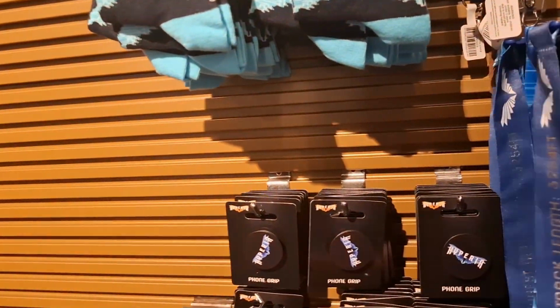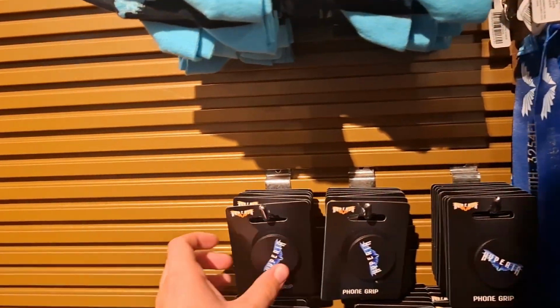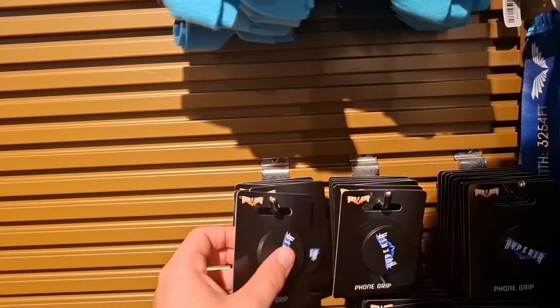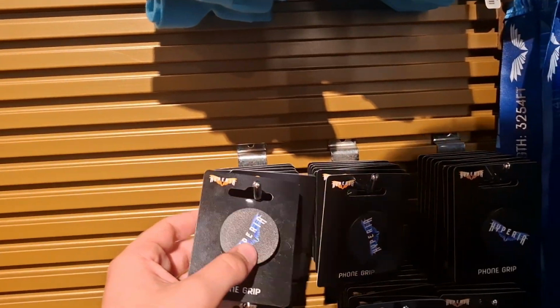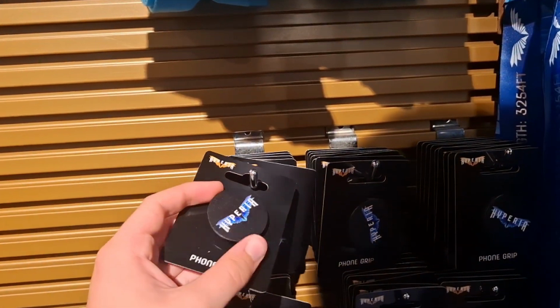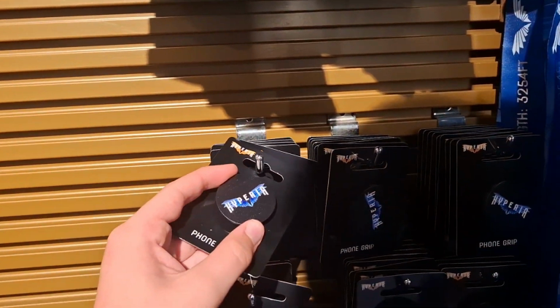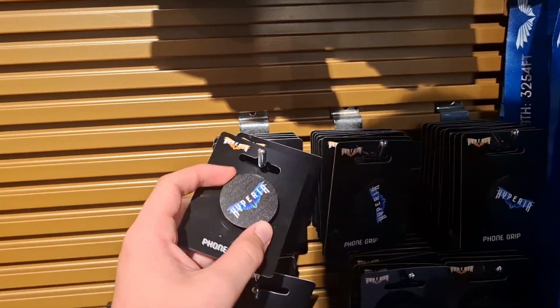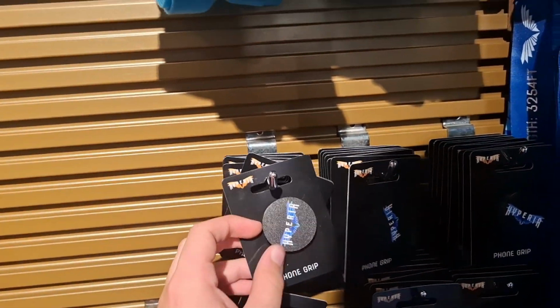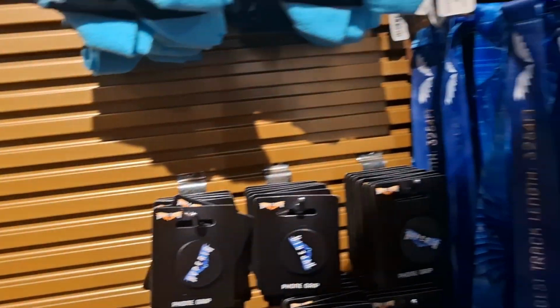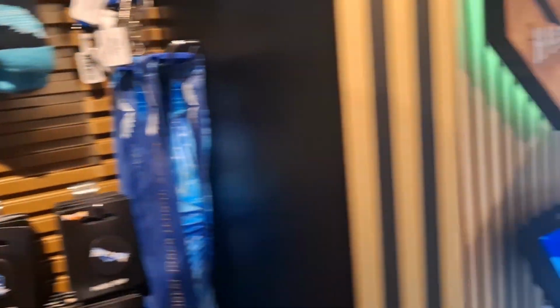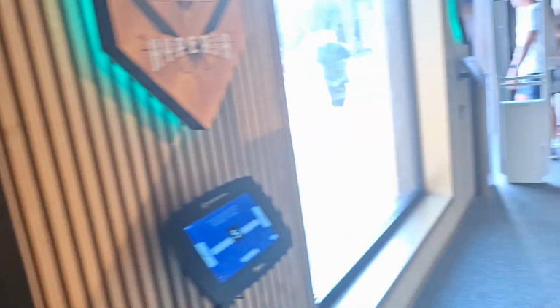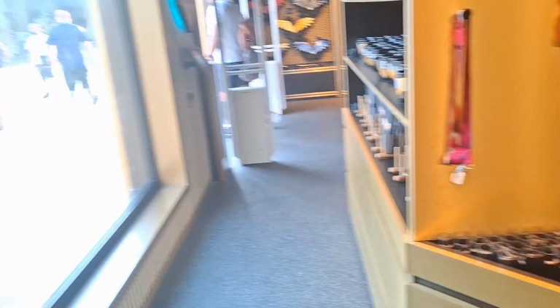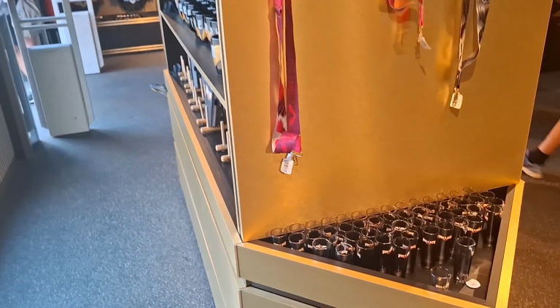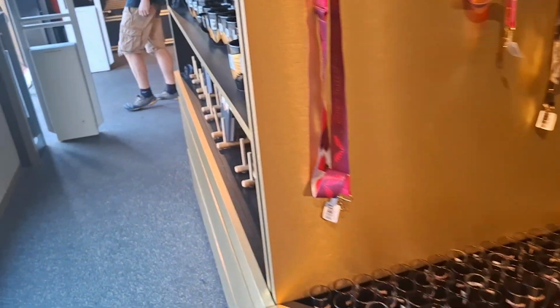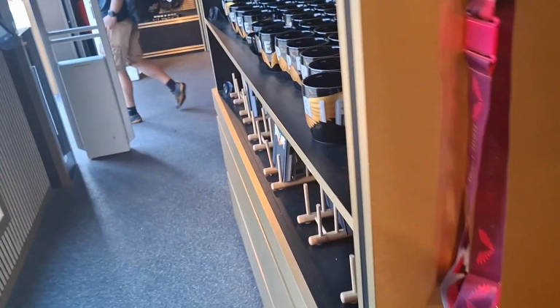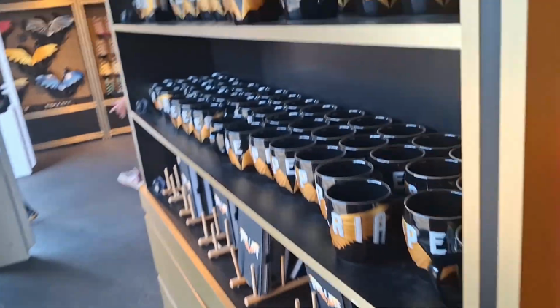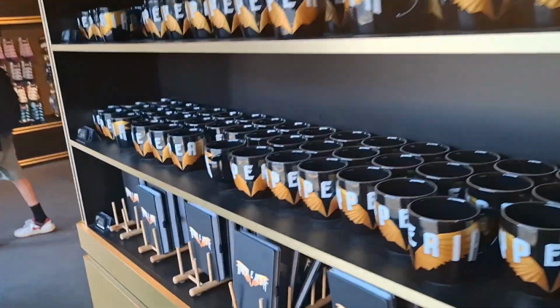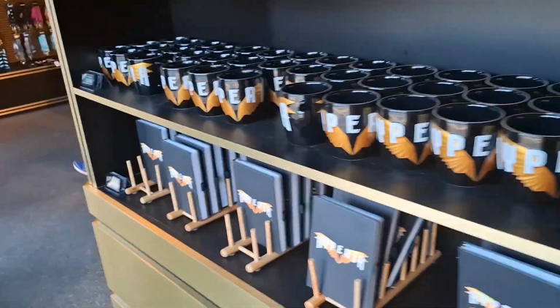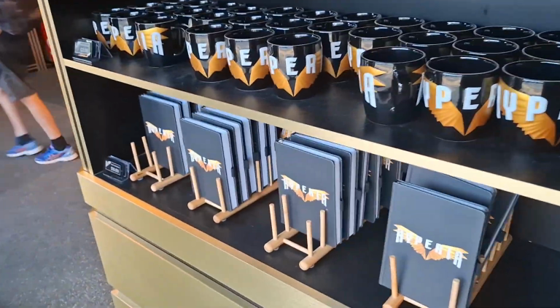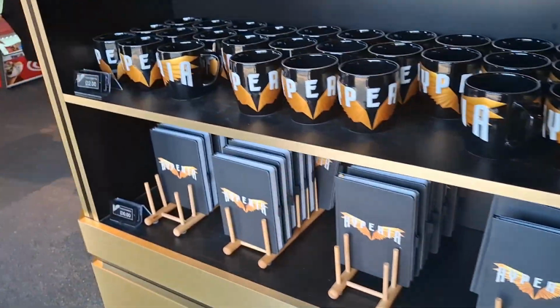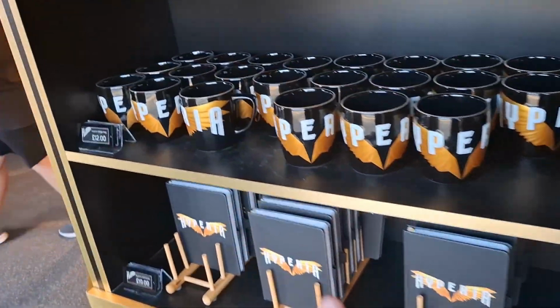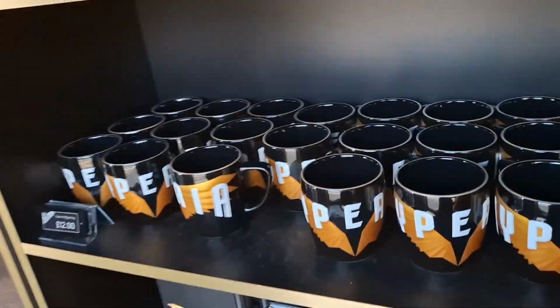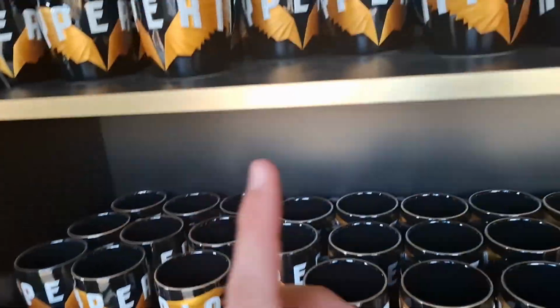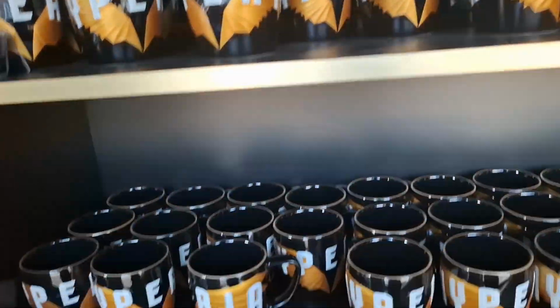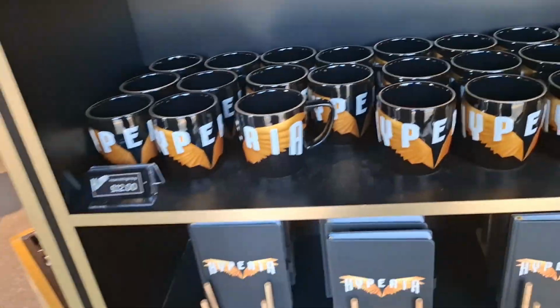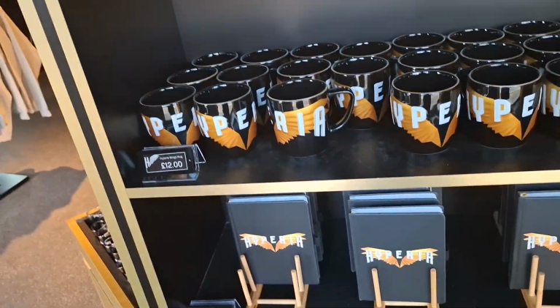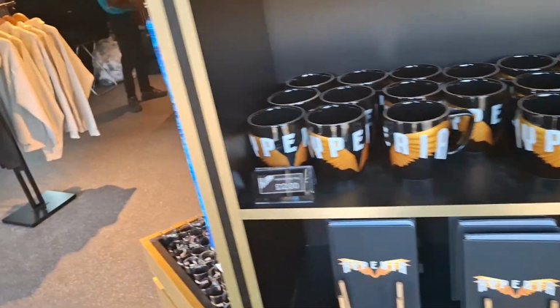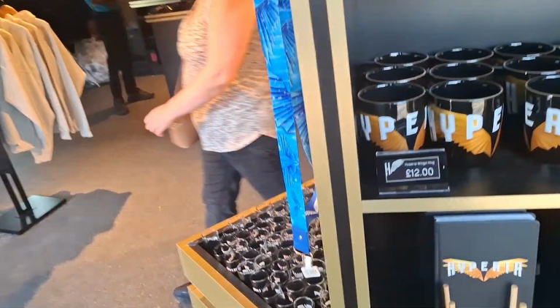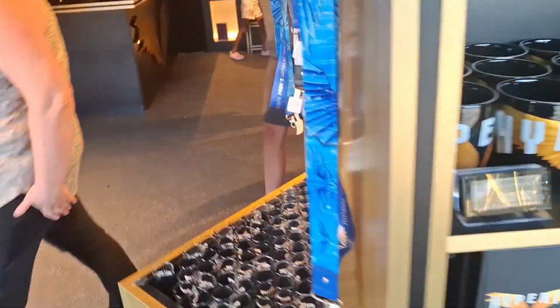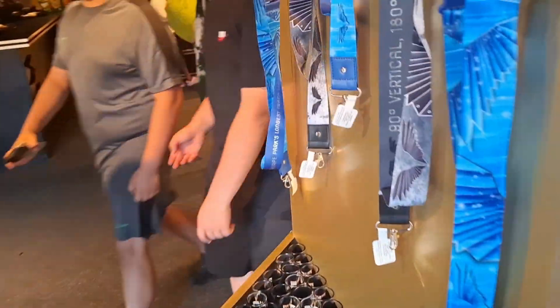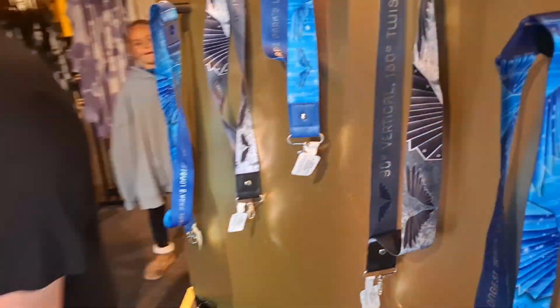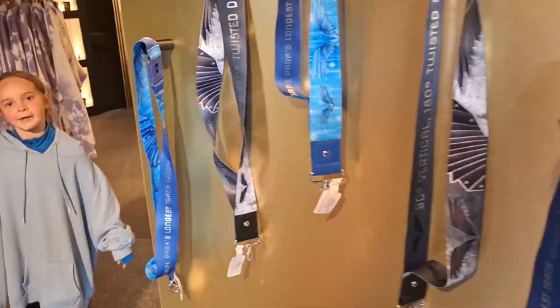It's got a foam grip — quite nice. Shot glasses, mugs and notebooks — mugs are £12, not too bad at all. Notebooks are £10, again not too bad at all.